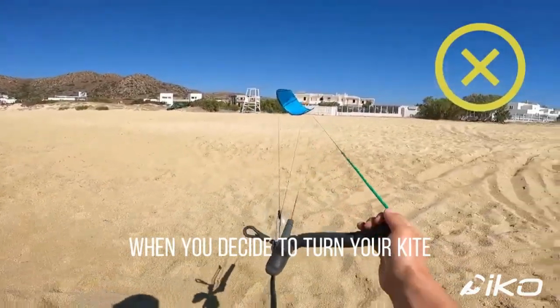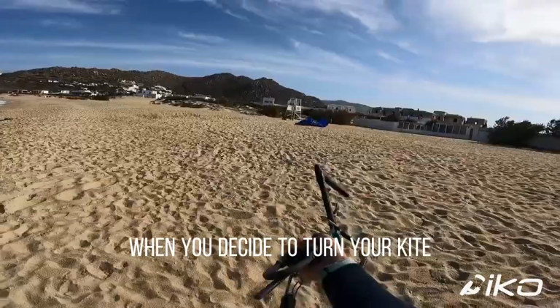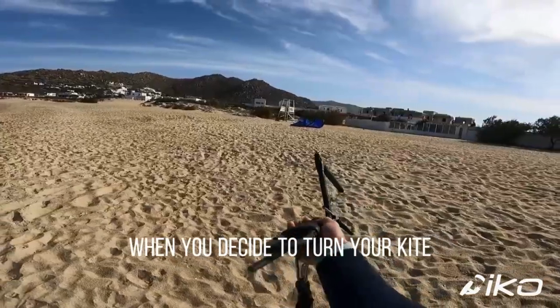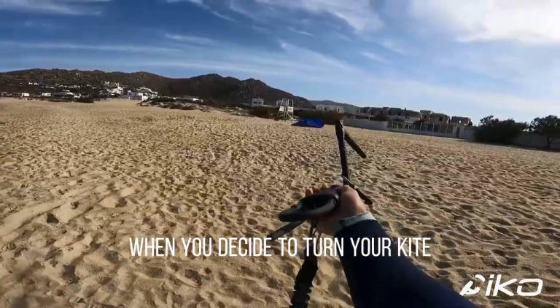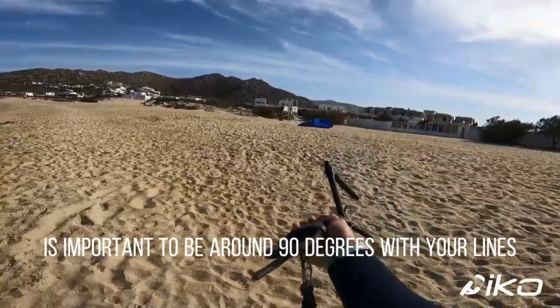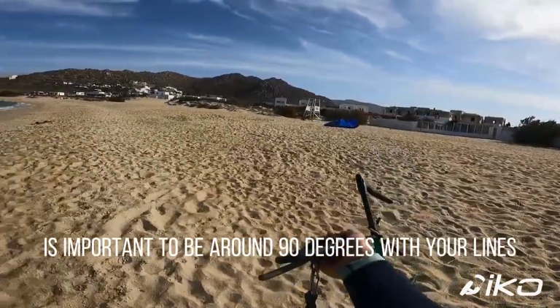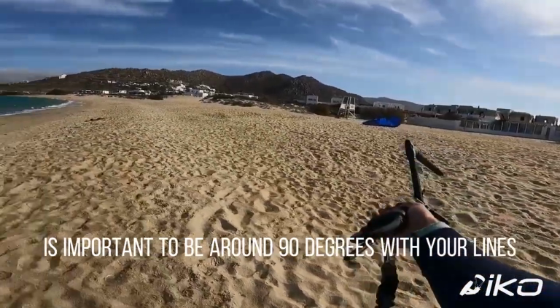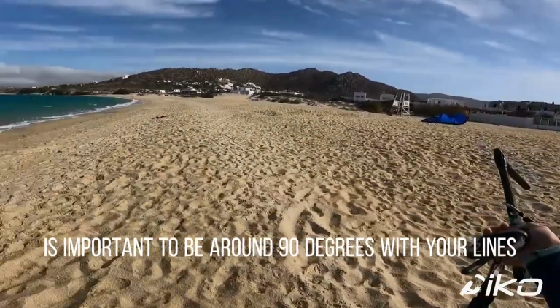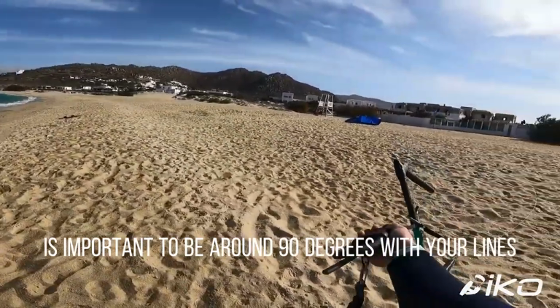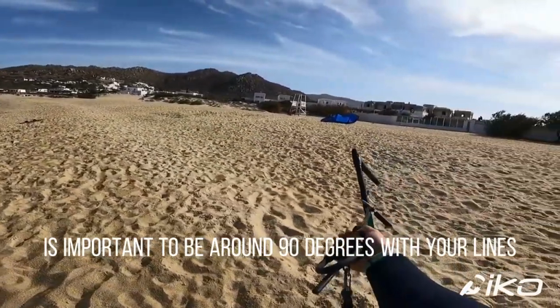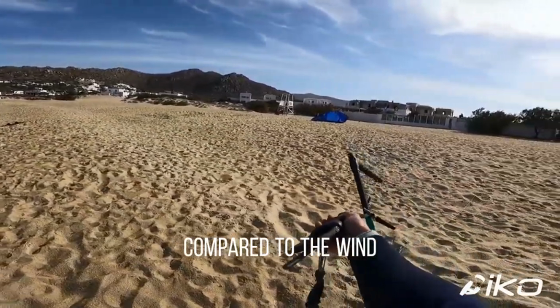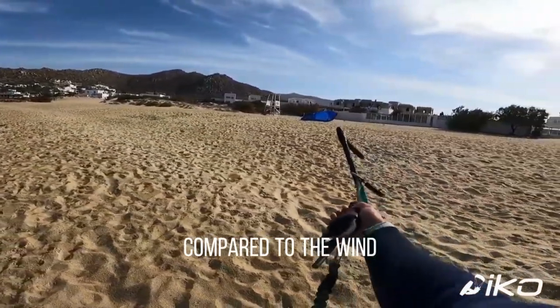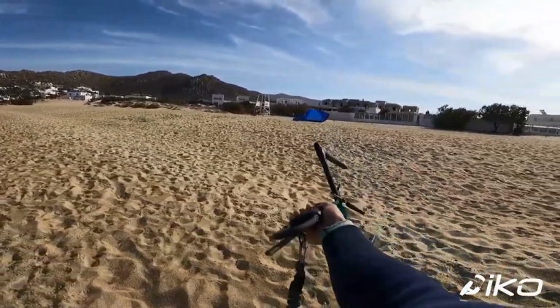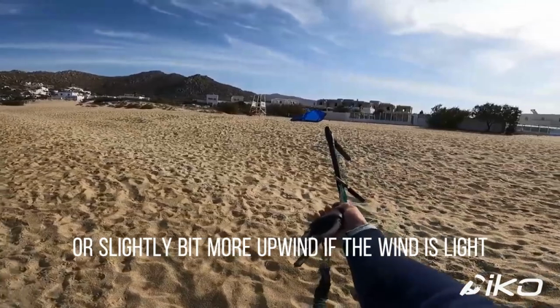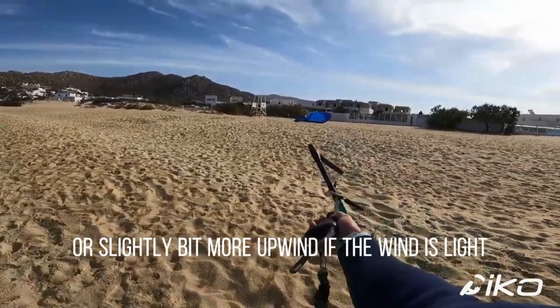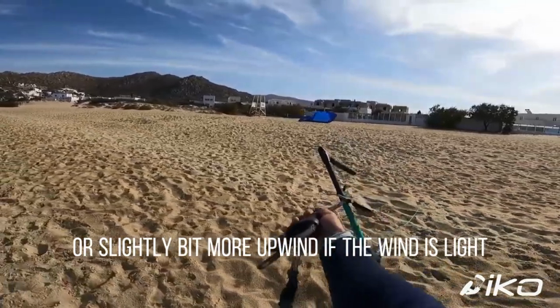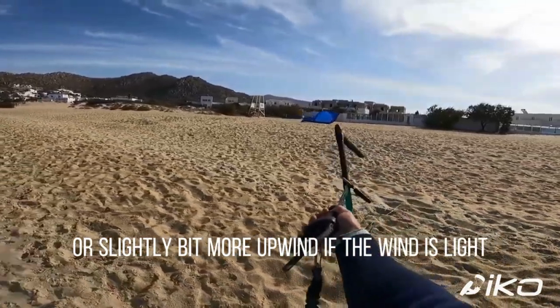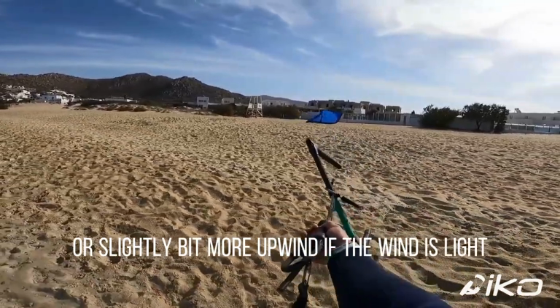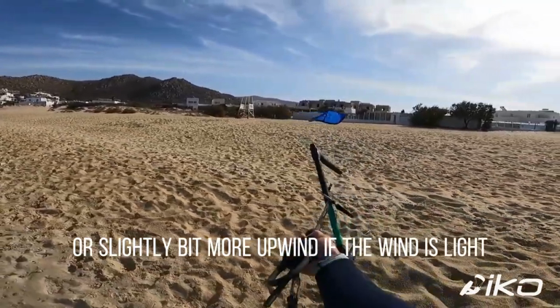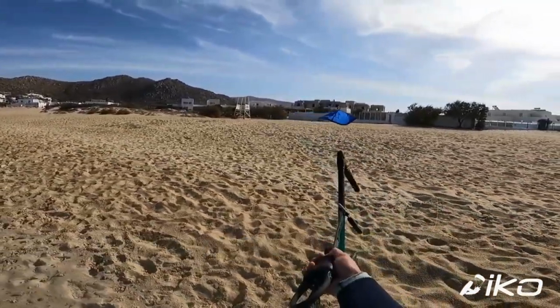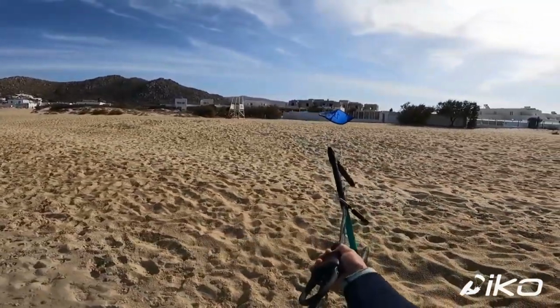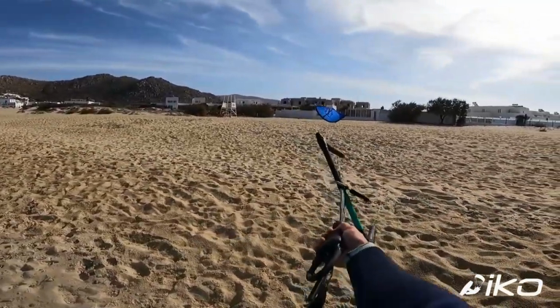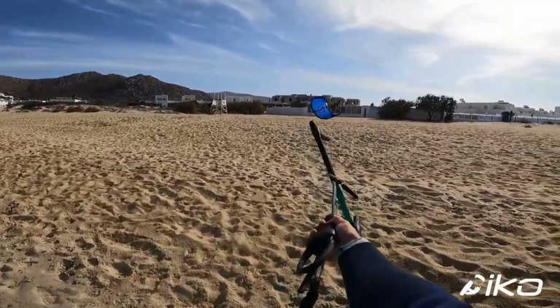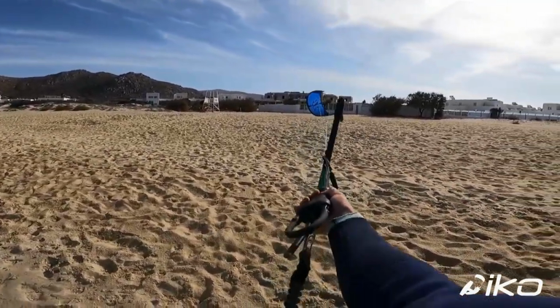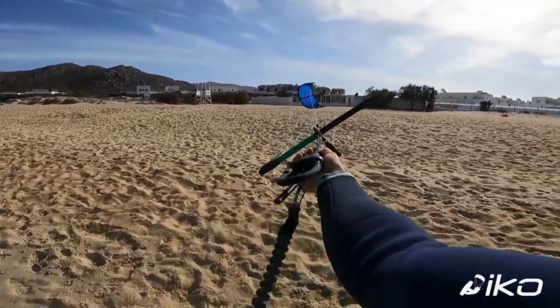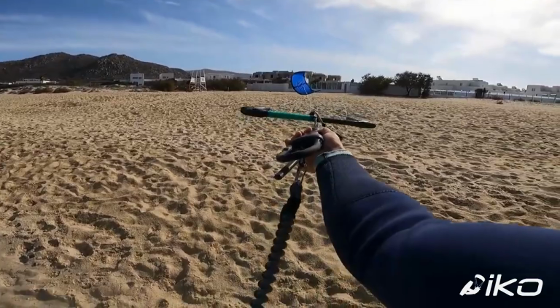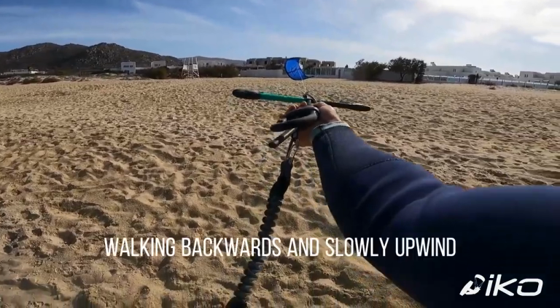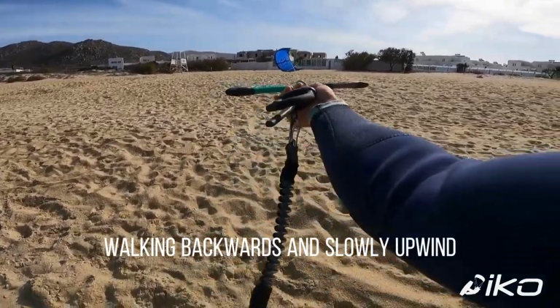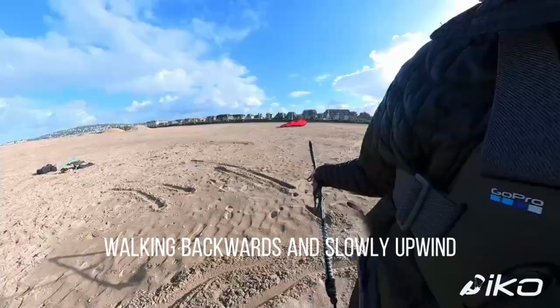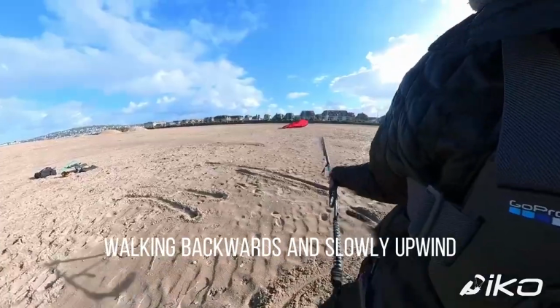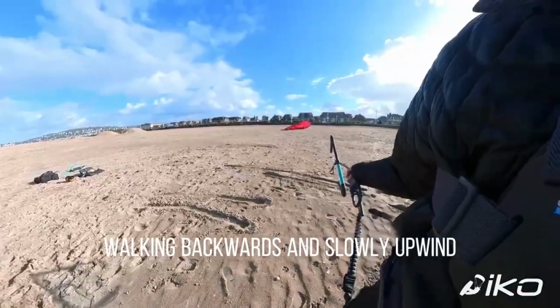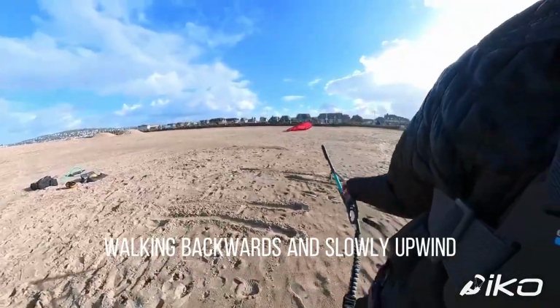When you decide to turn your kite, it's important to be around 90 degrees with your lines compared to the wind, or slightly more upwind if the wind is light. Always turn the kite just by holding the chicken loop, walking backwards and slowly upwind.